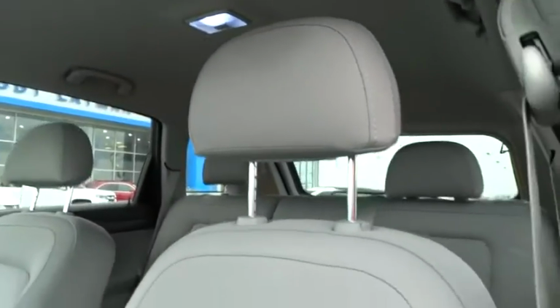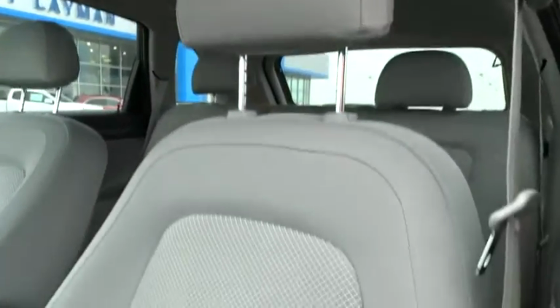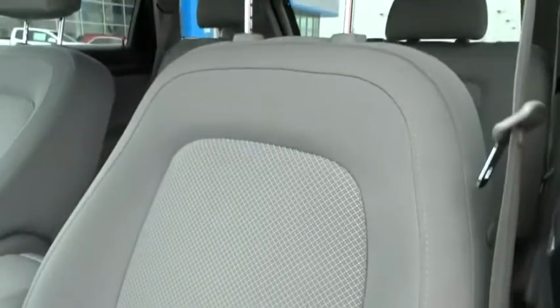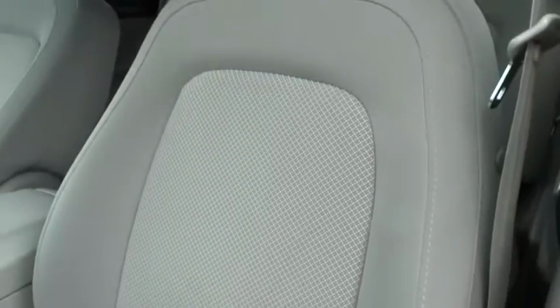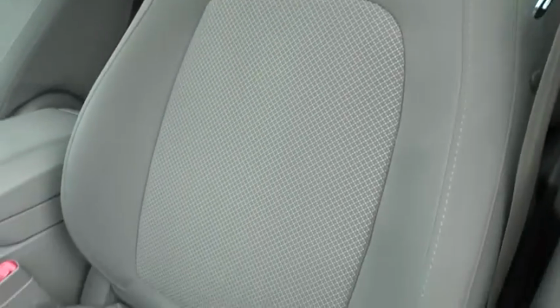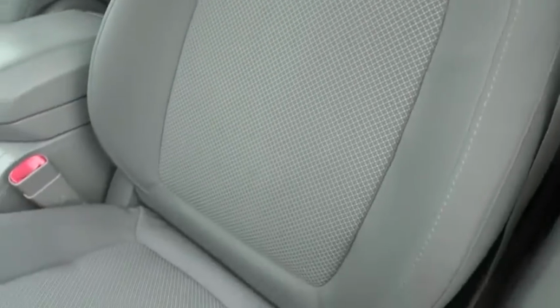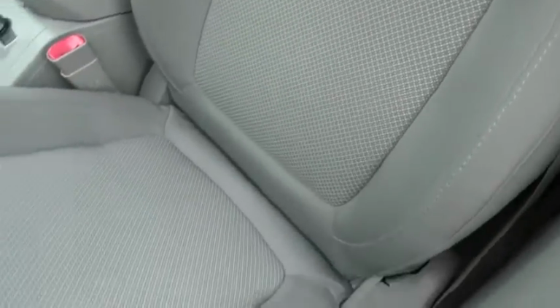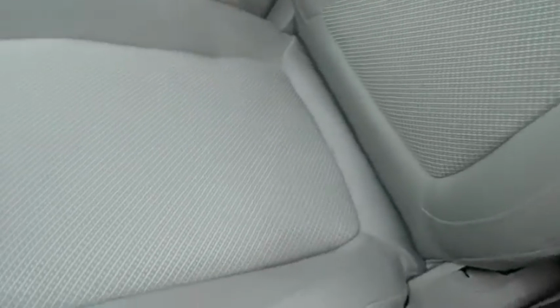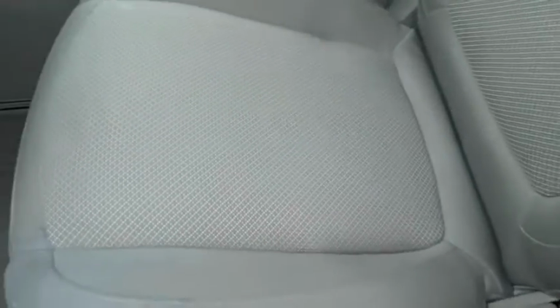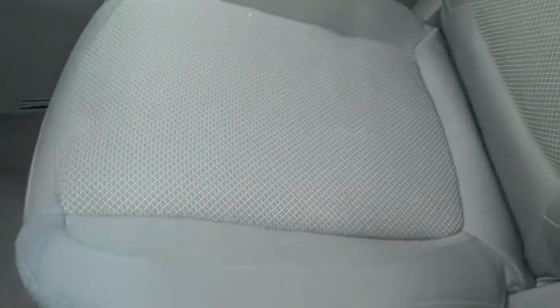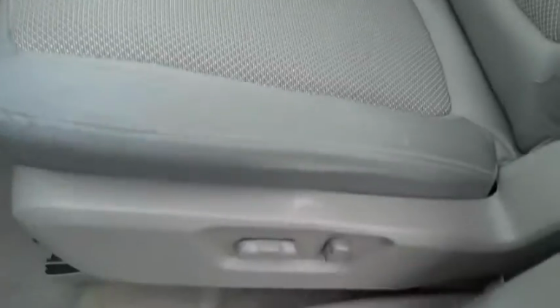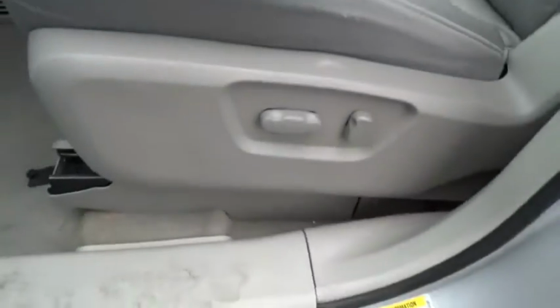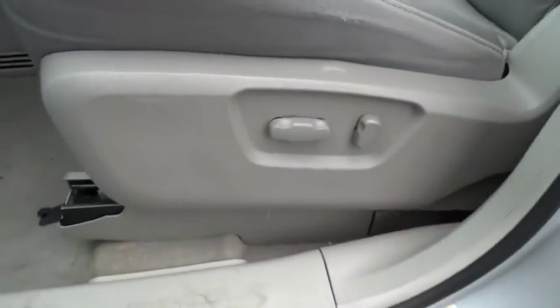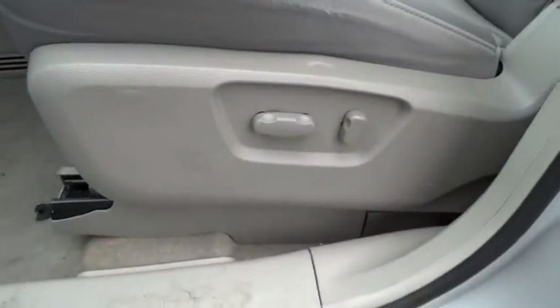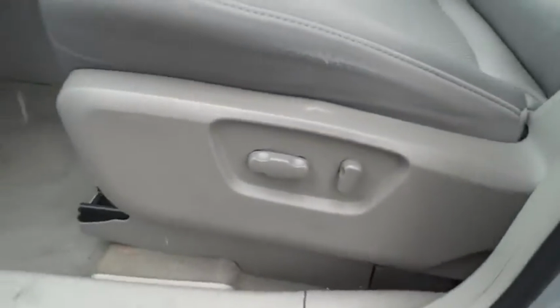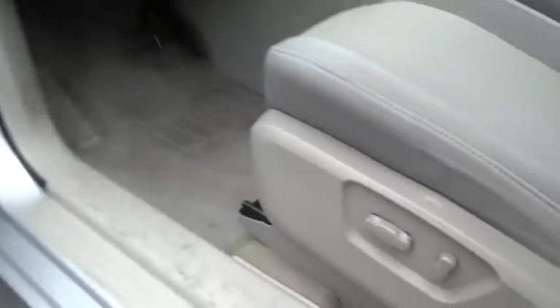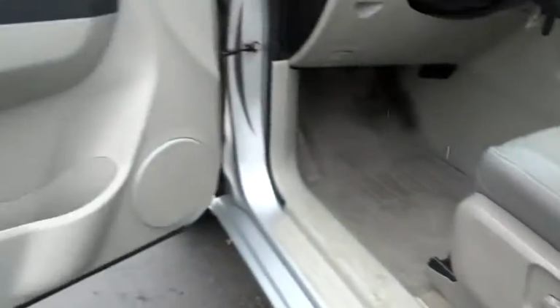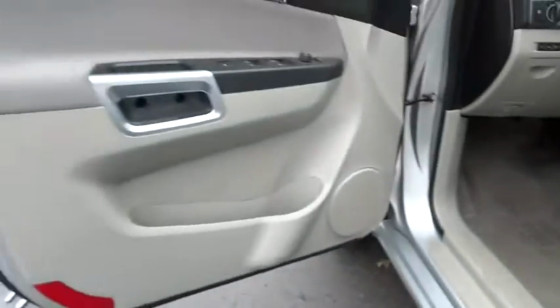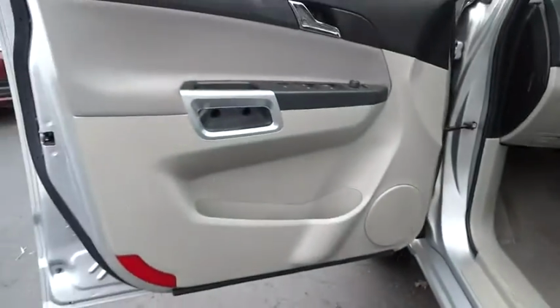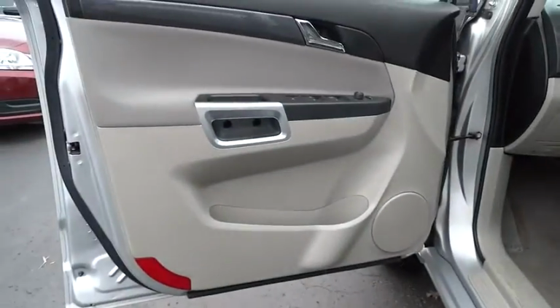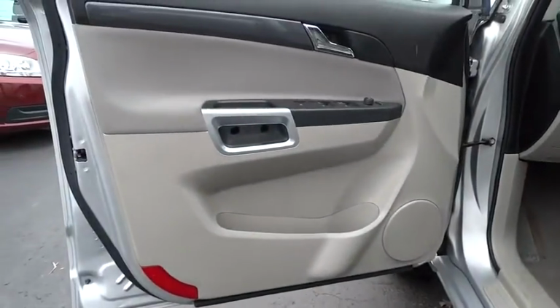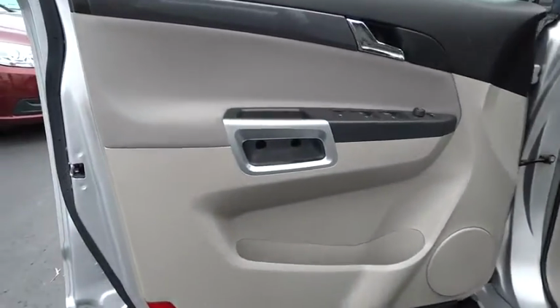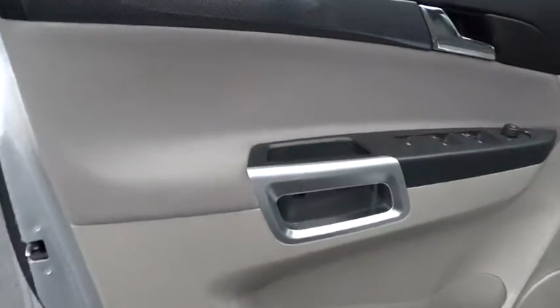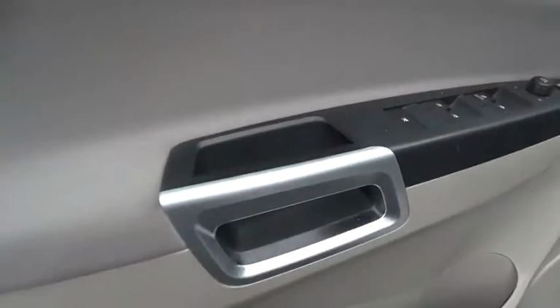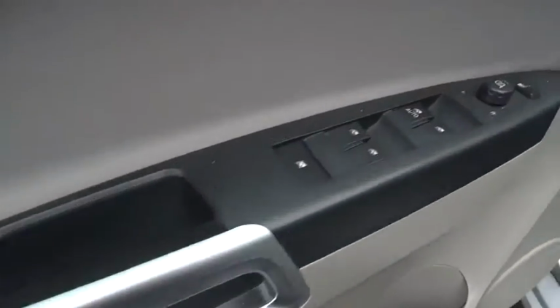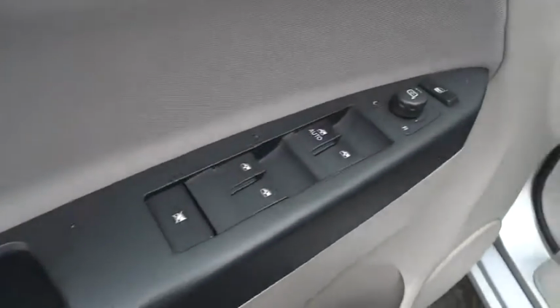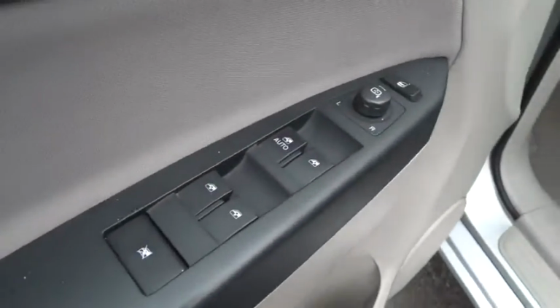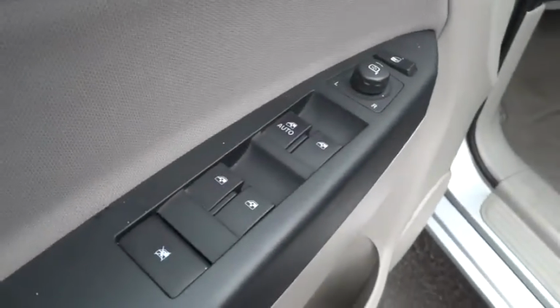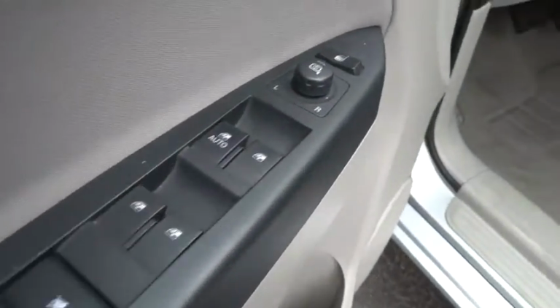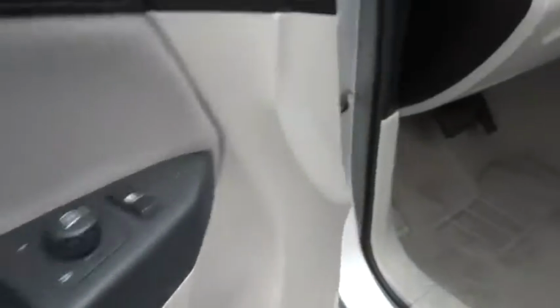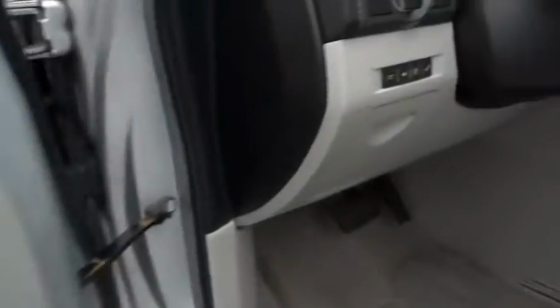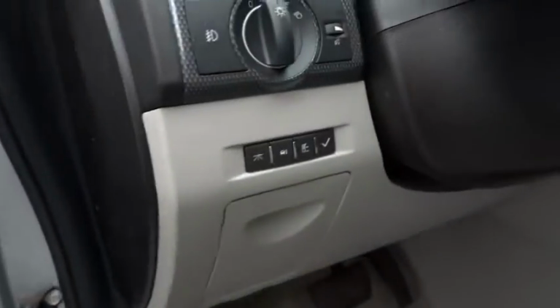Rear defrost, climate control, FWD, MP3 player, fog lamps, CD player, power windows. This isn't just a vehicle, it's an experience. So stop in for a test drive today.